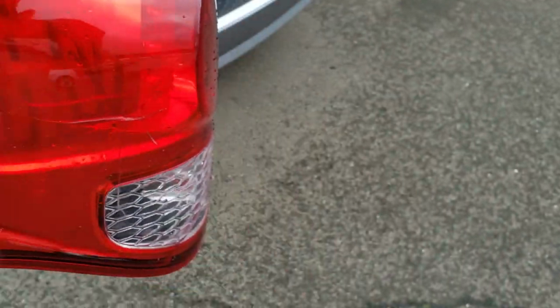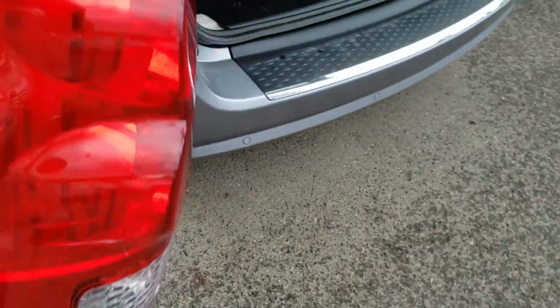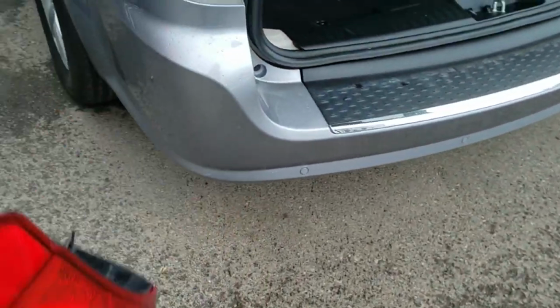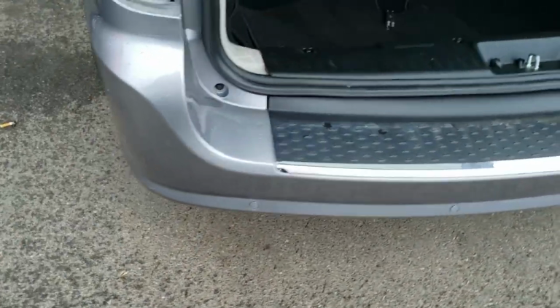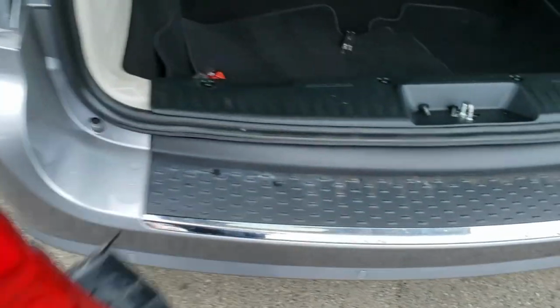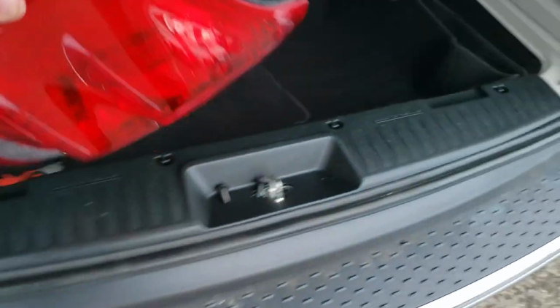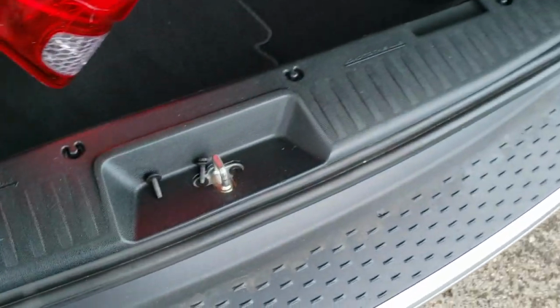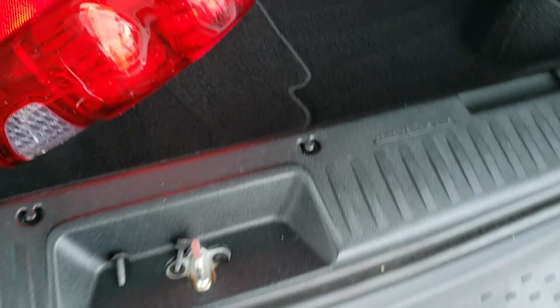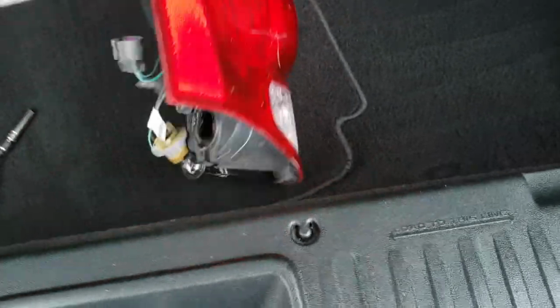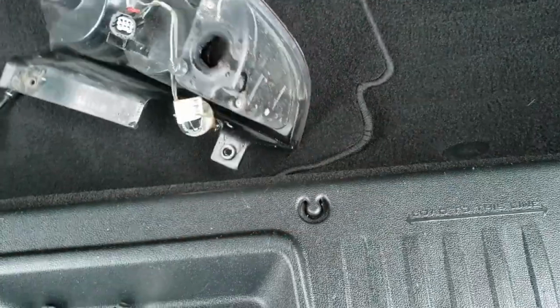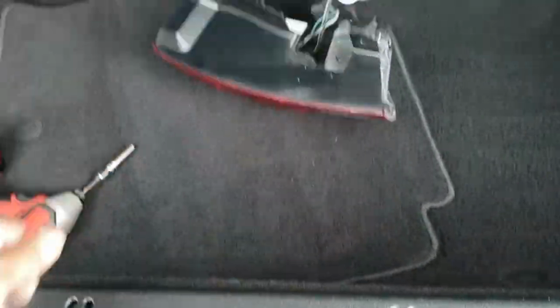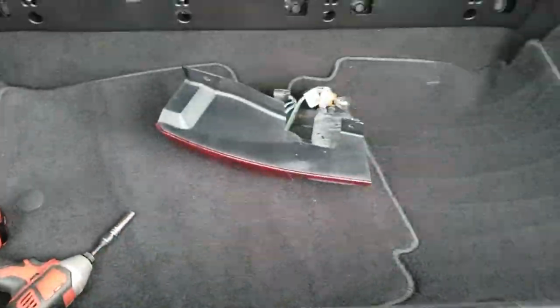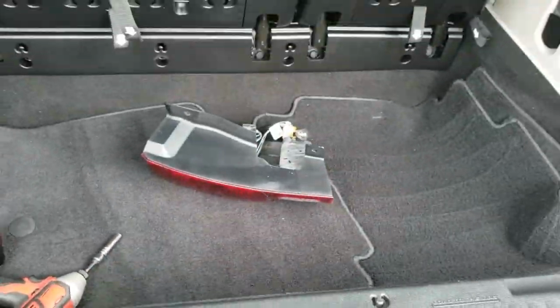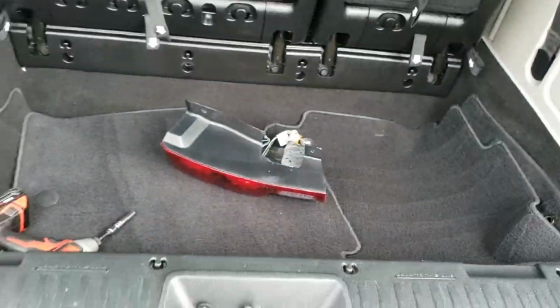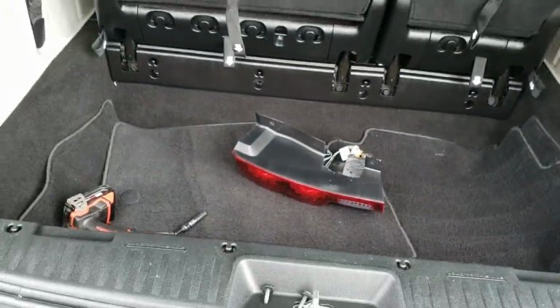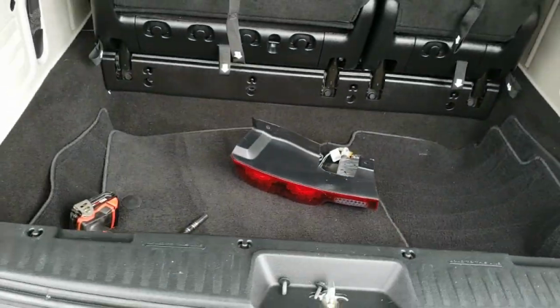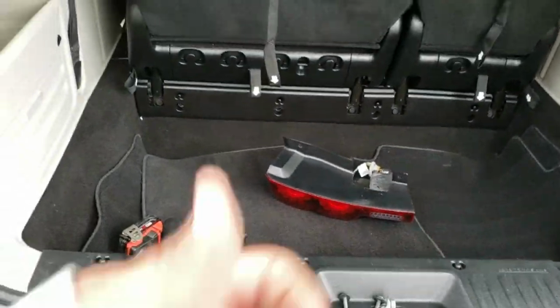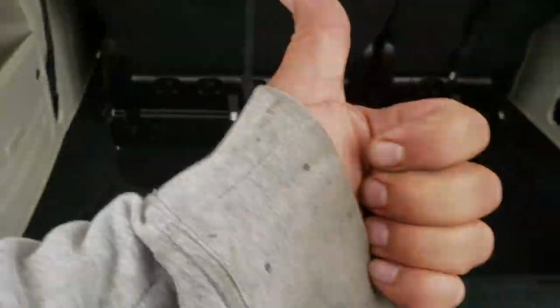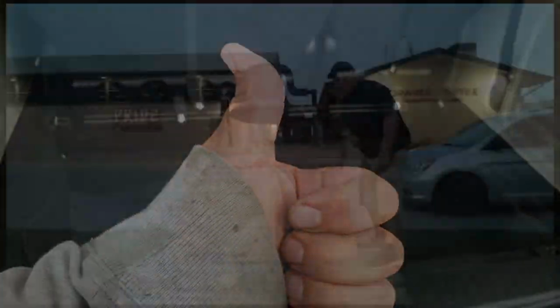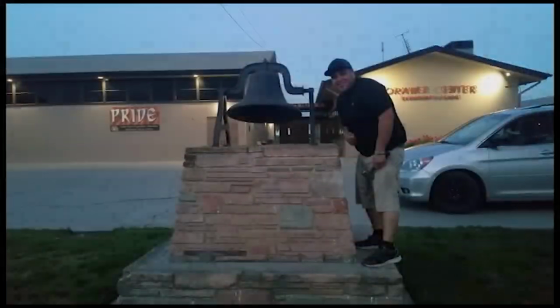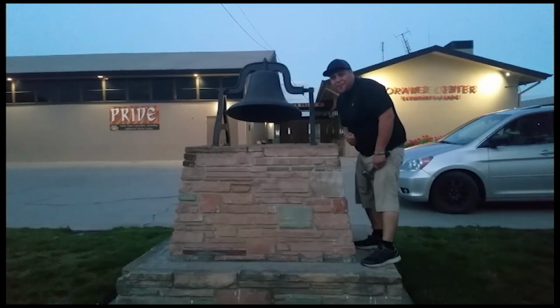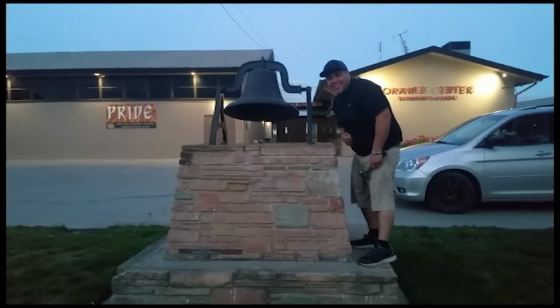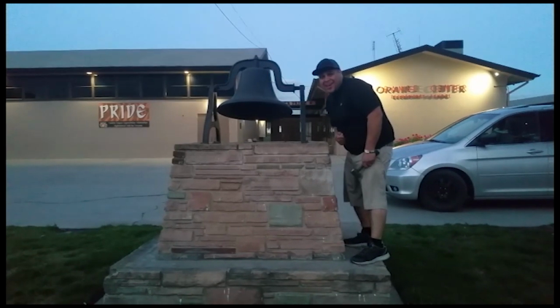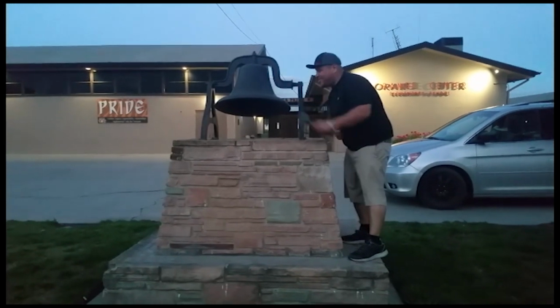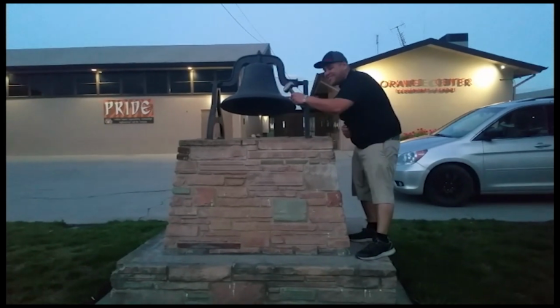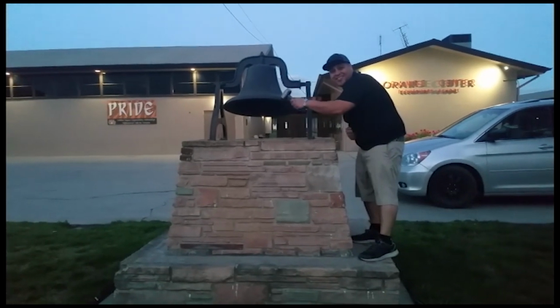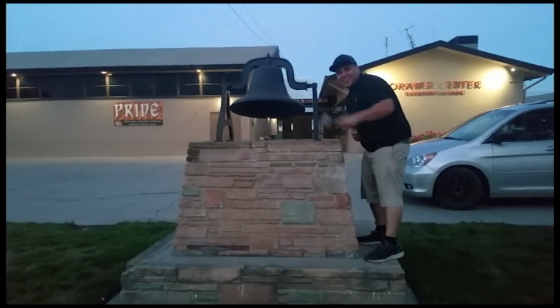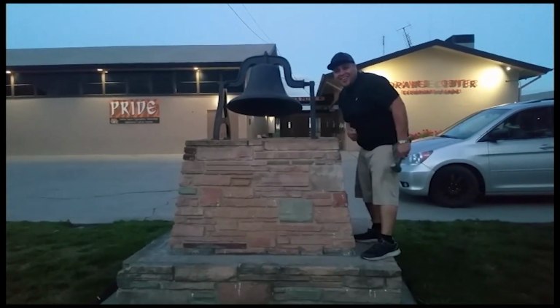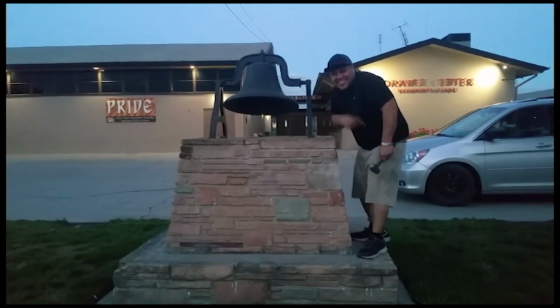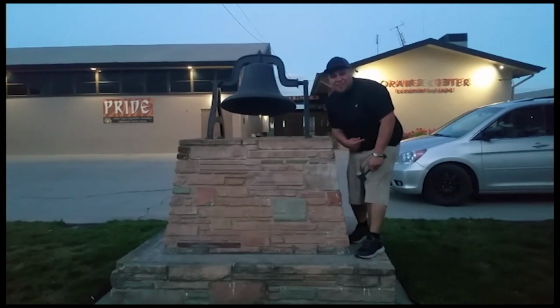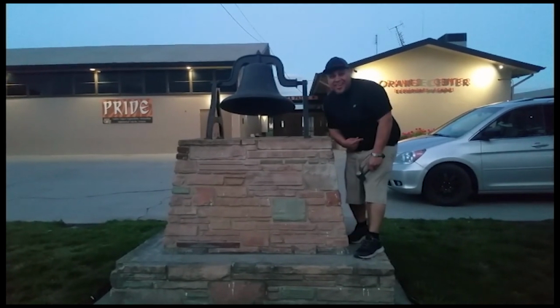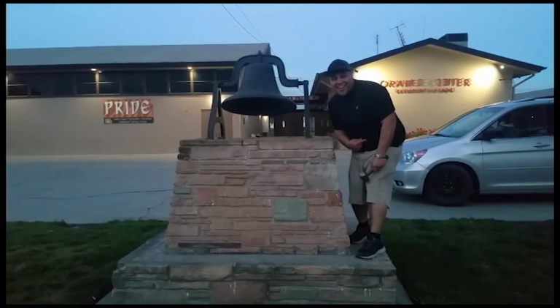Thank you for watching. That's how you remove a tail light from a 2016 Dodge Grand Caravan. Don't forget to subscribe and hit that bell.